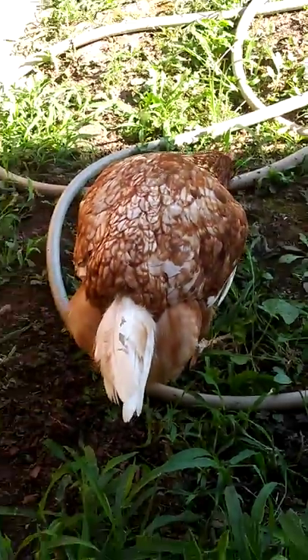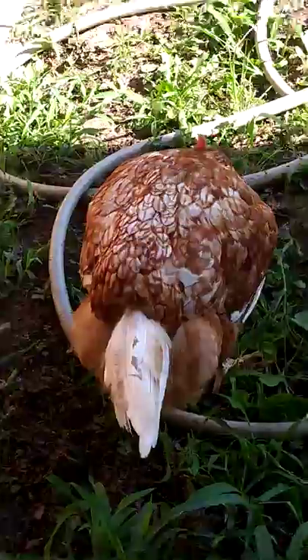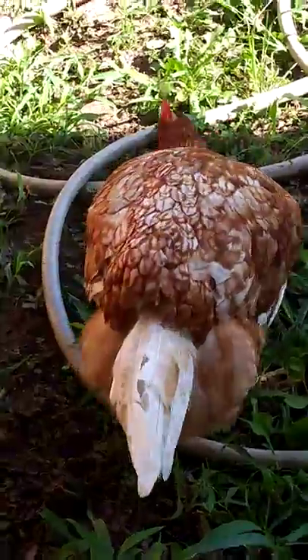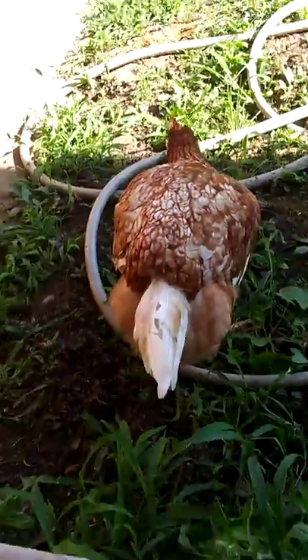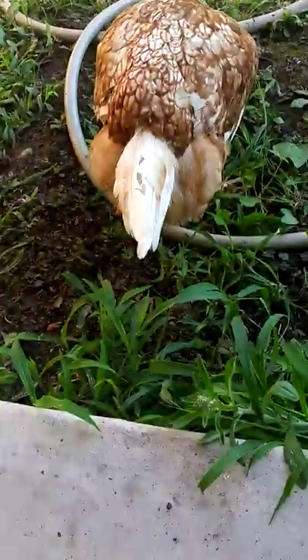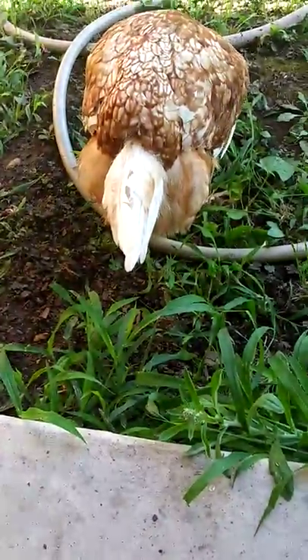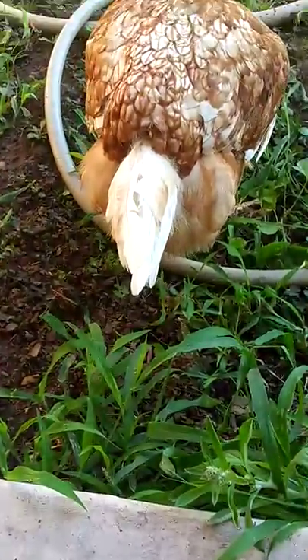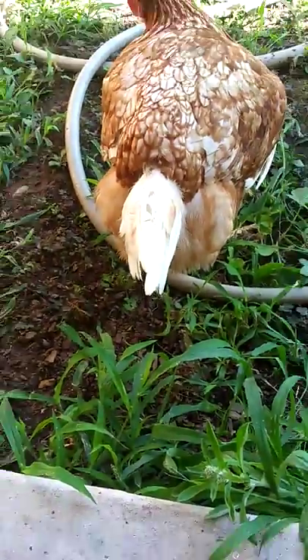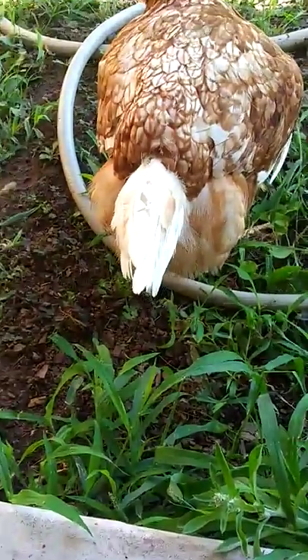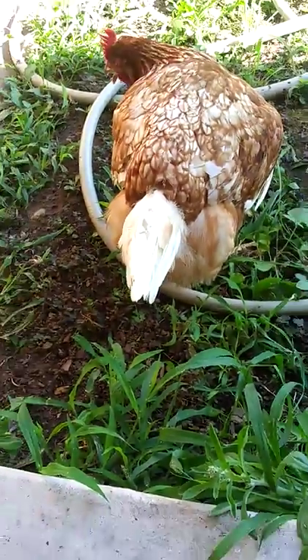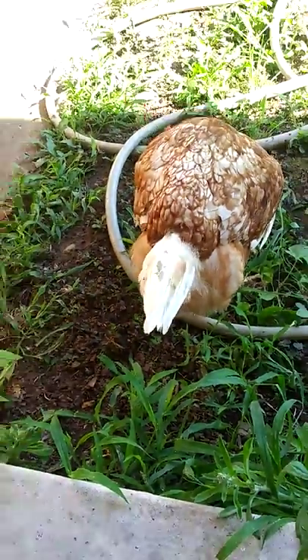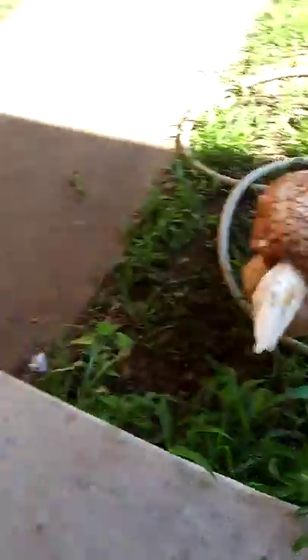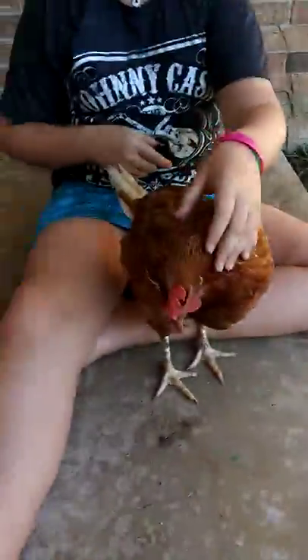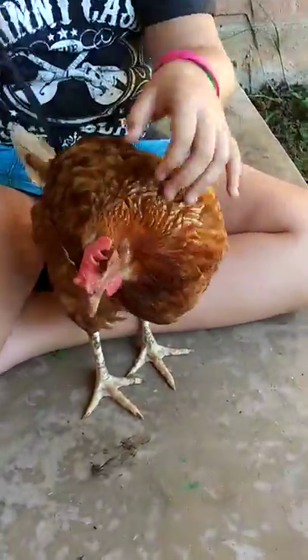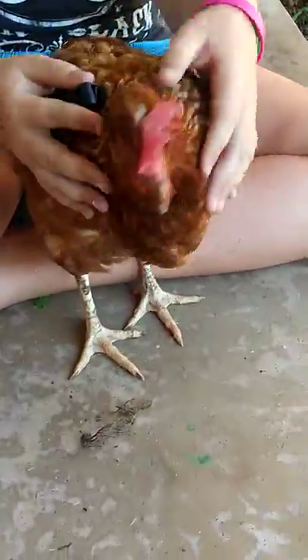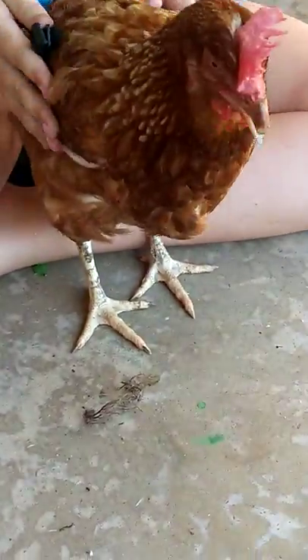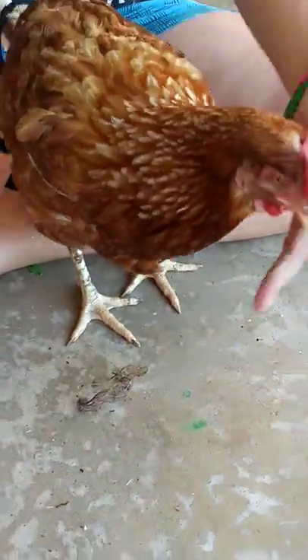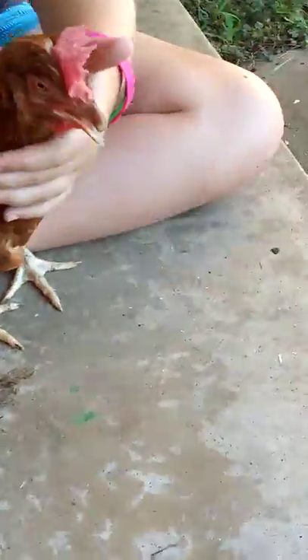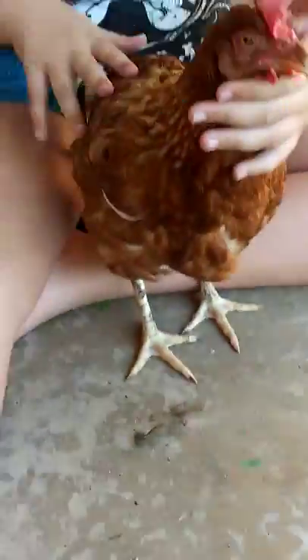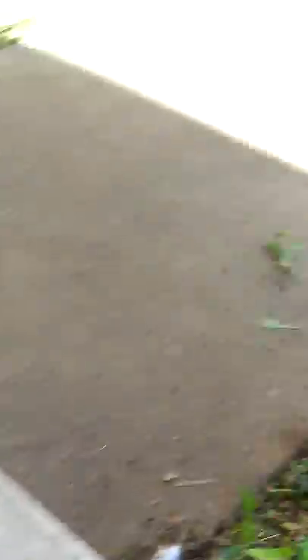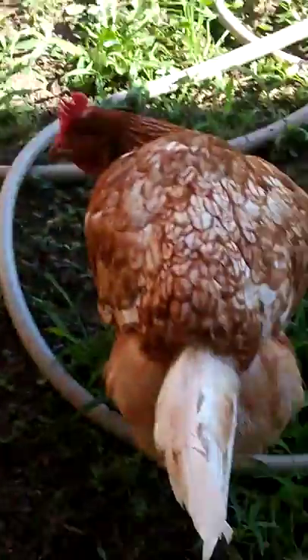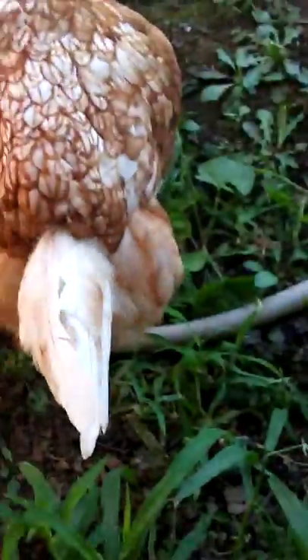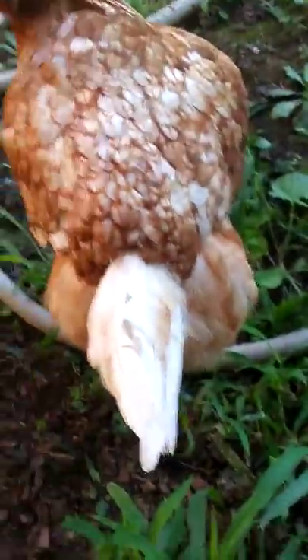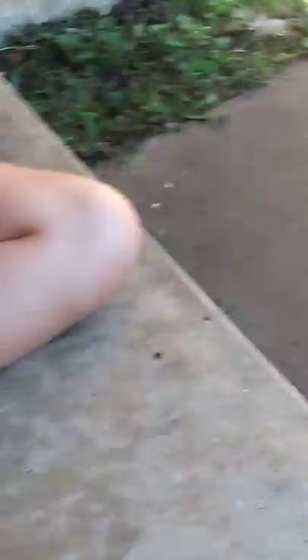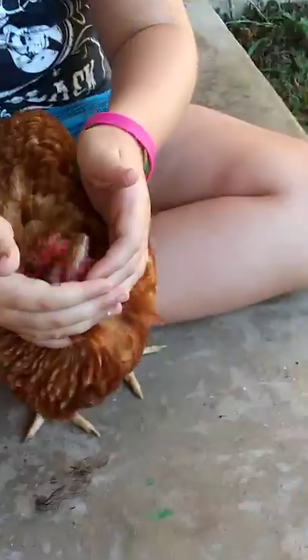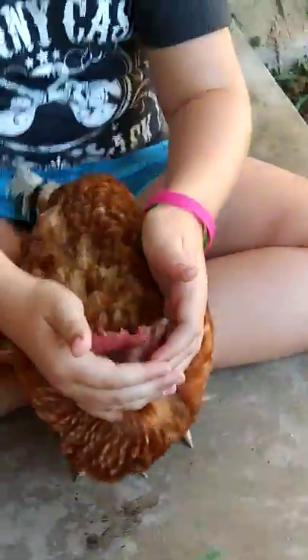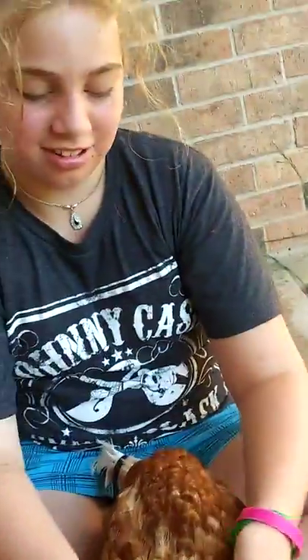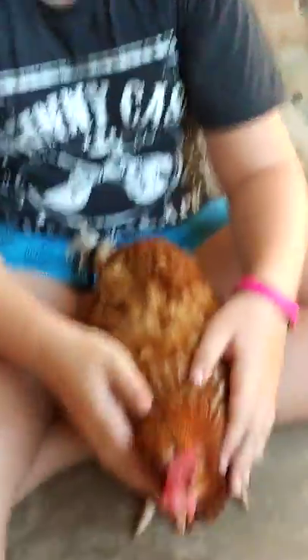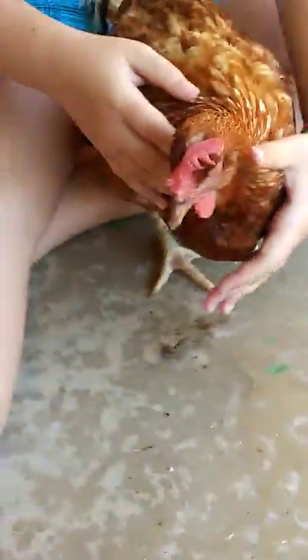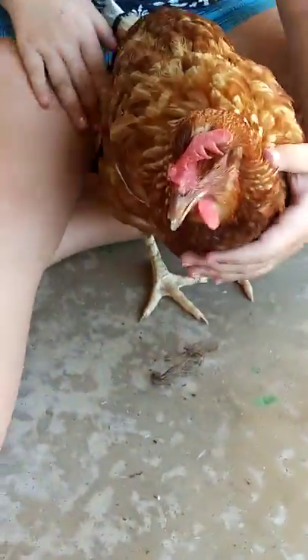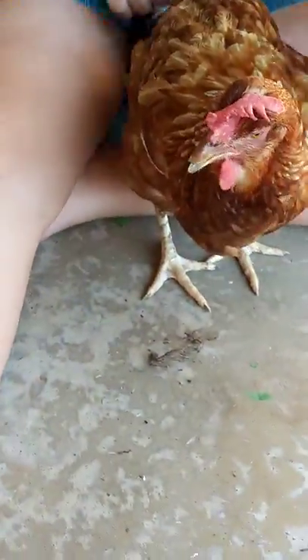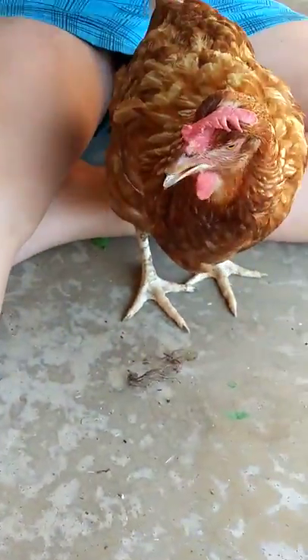Oh, look at my chicken. That's the chicken that made that baby. That right there is Milky, and the one I have right here is Cookie. Cookie and Milky — Milky is mine, Cookie is hers.